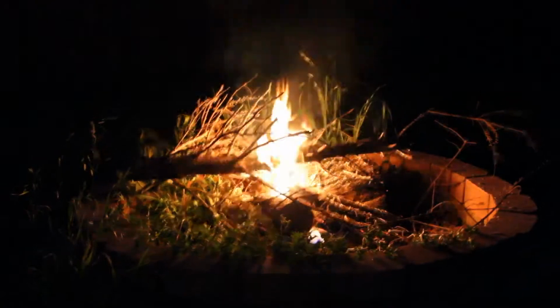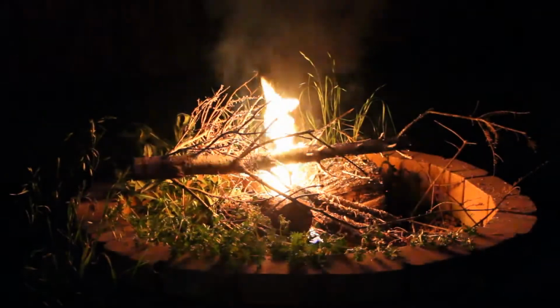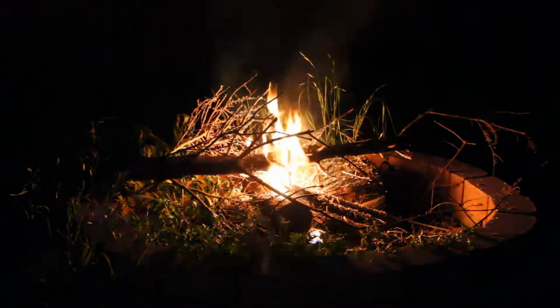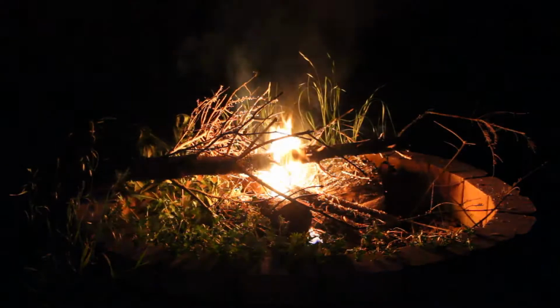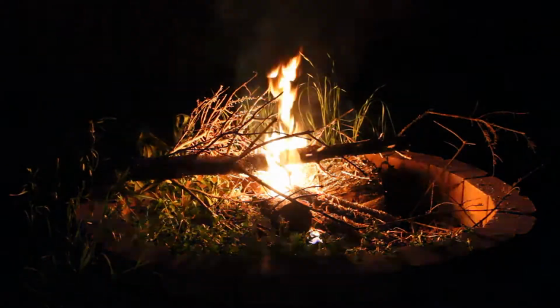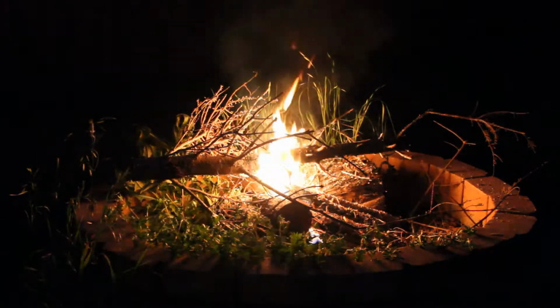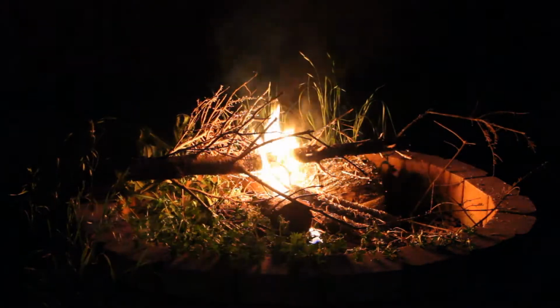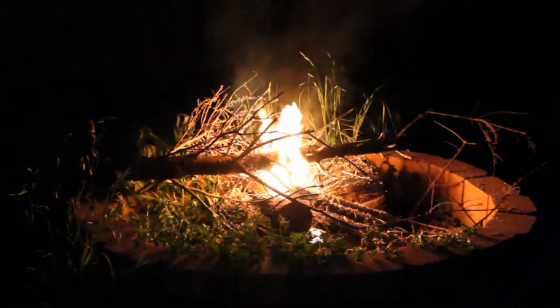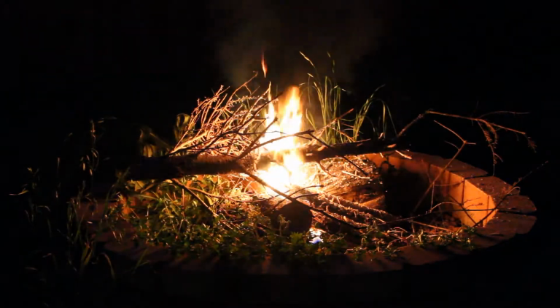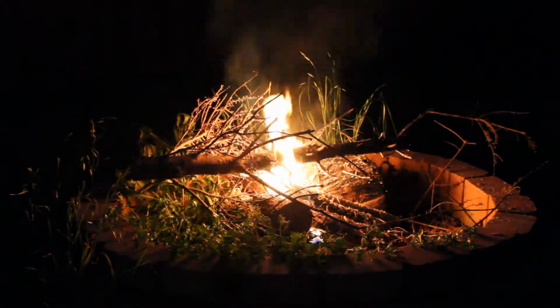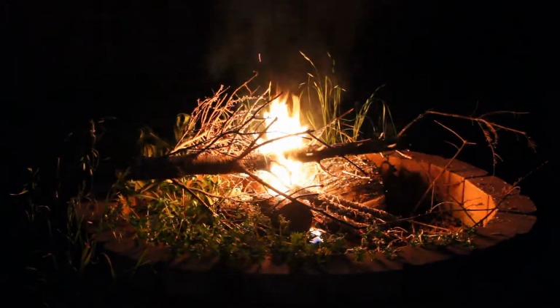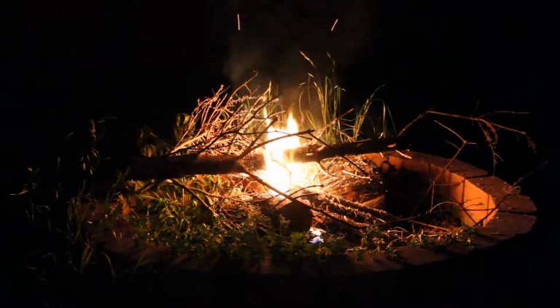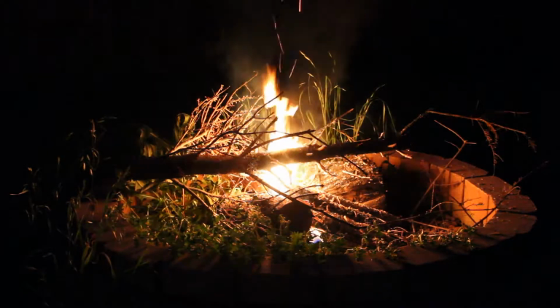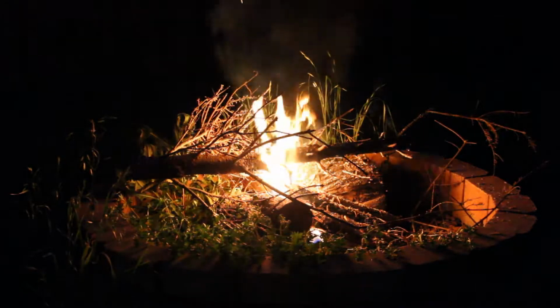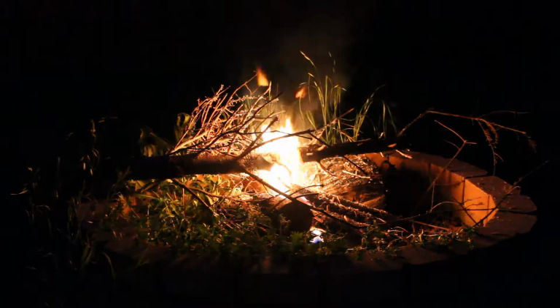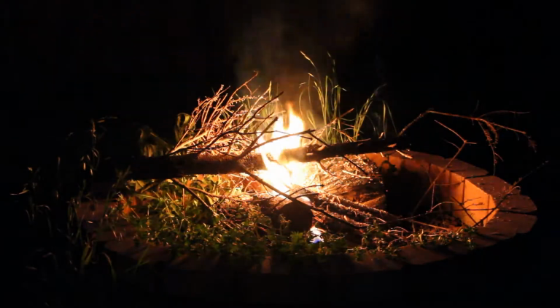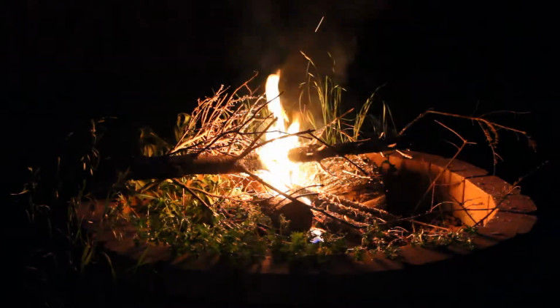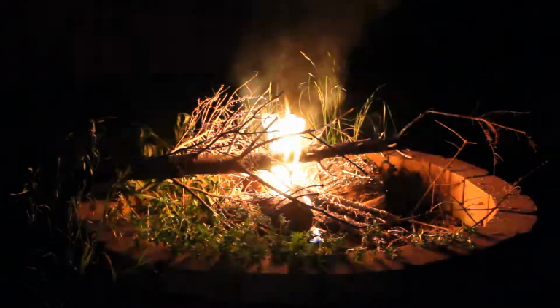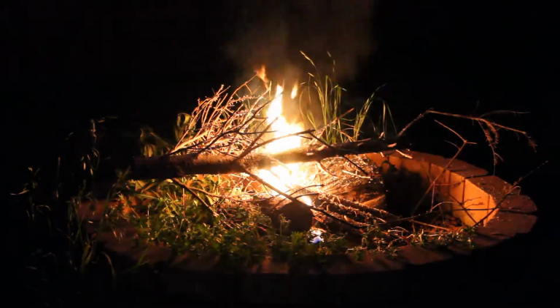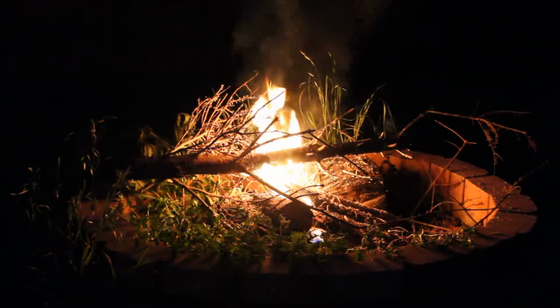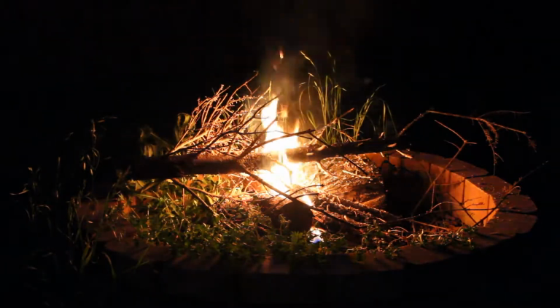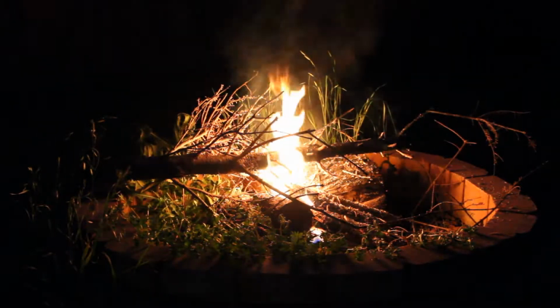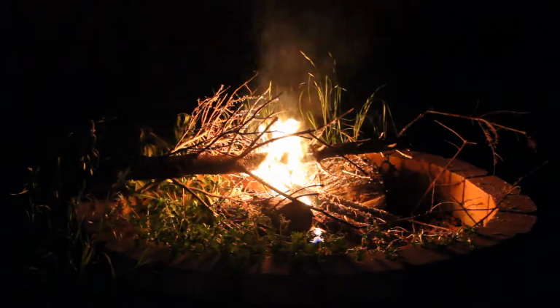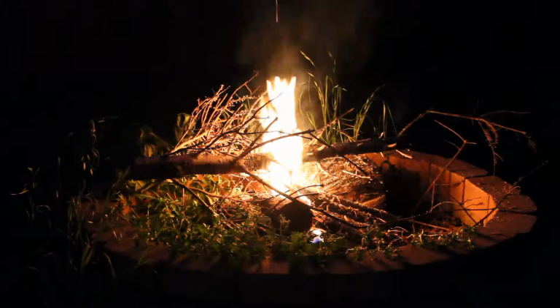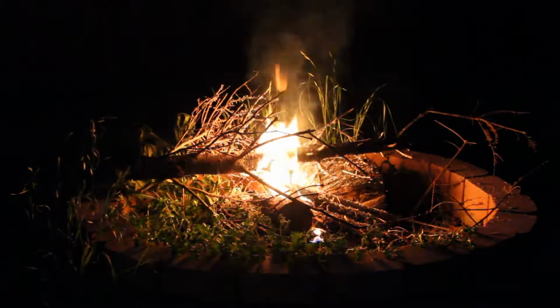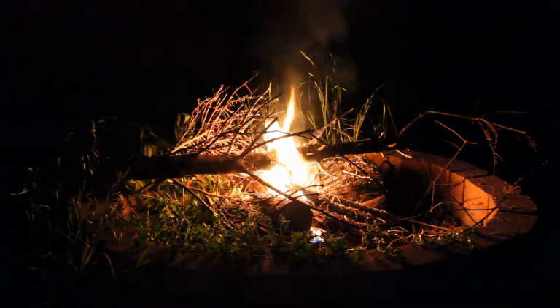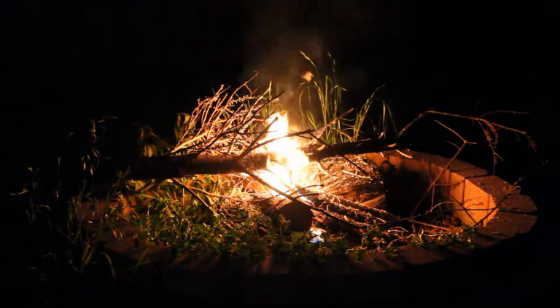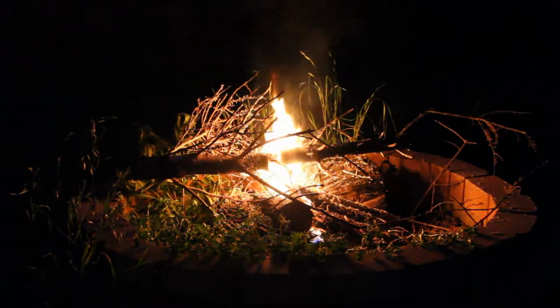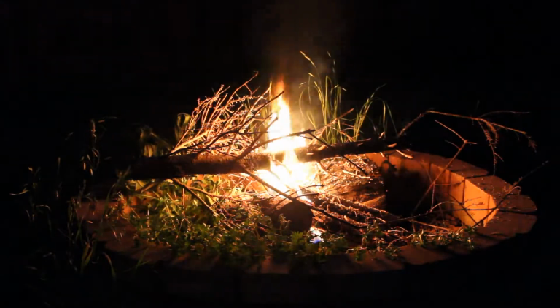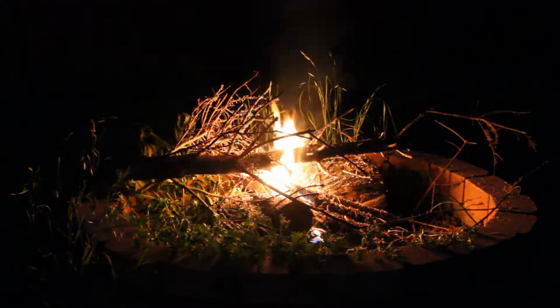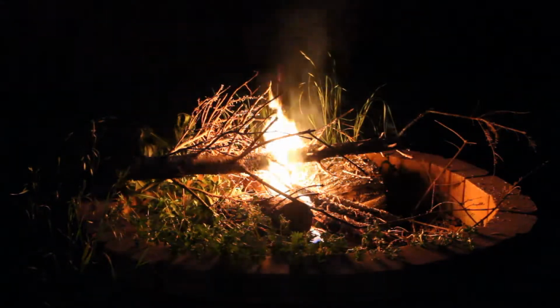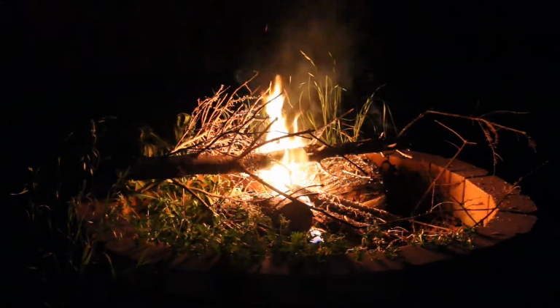Hey scholars! We started a campfire and we're just gonna burn some things and take a look at how different chemicals react in the oxidation reaction of a fire, which is a chemical reaction.